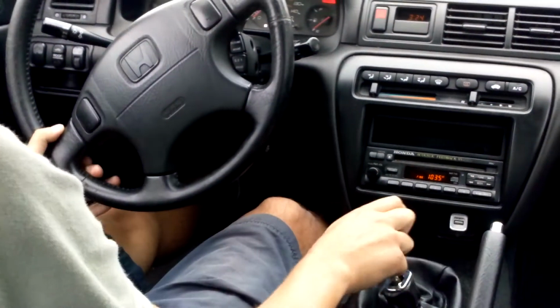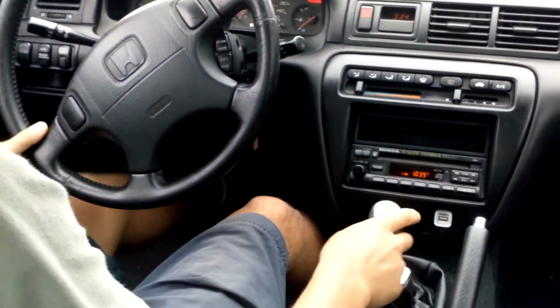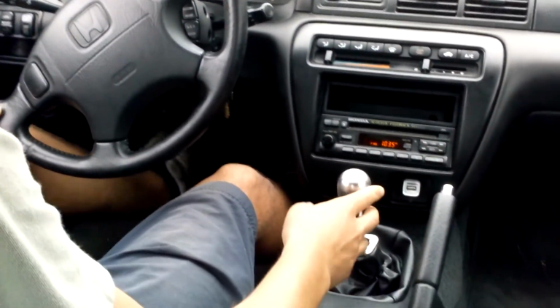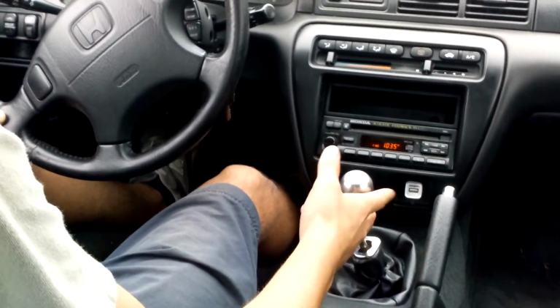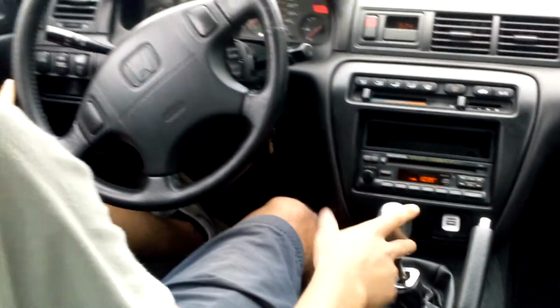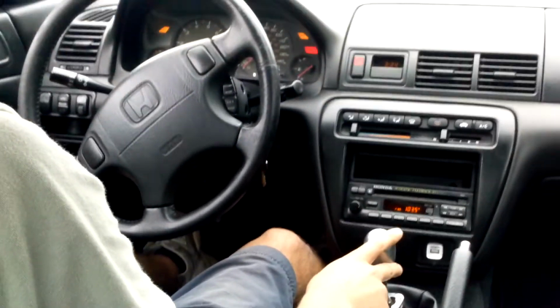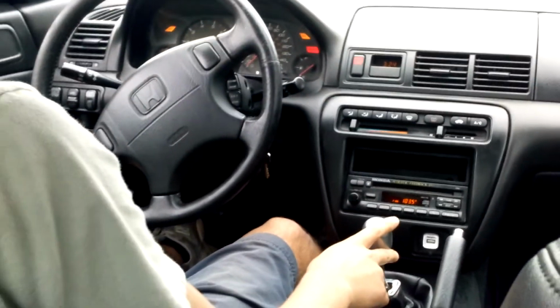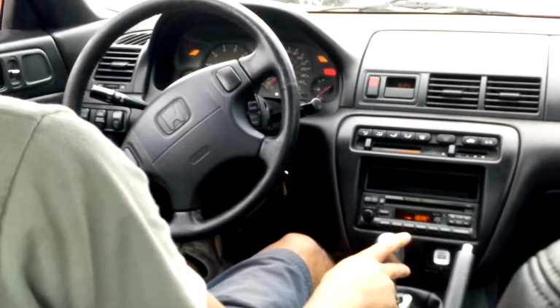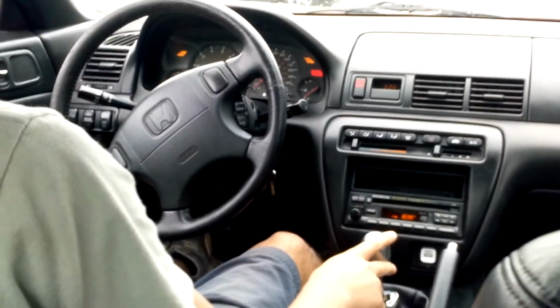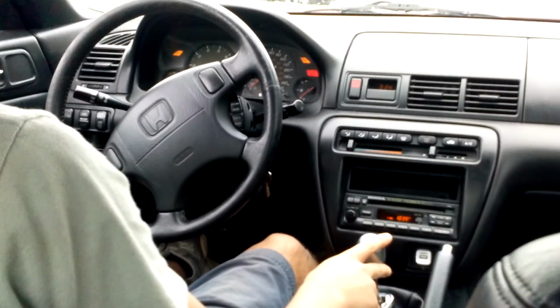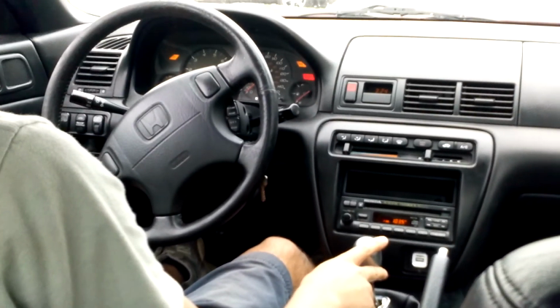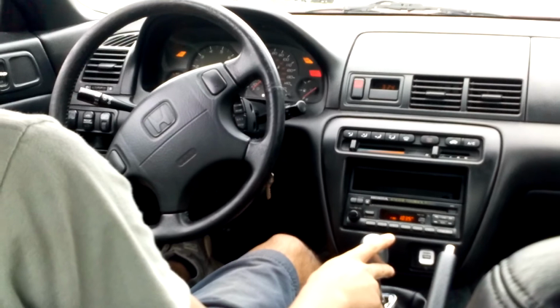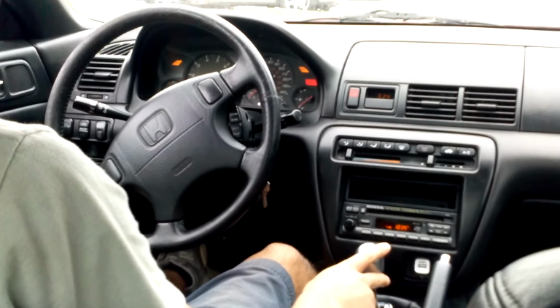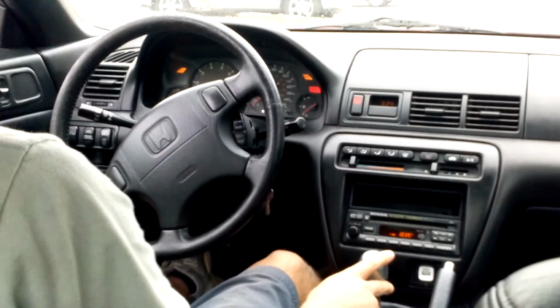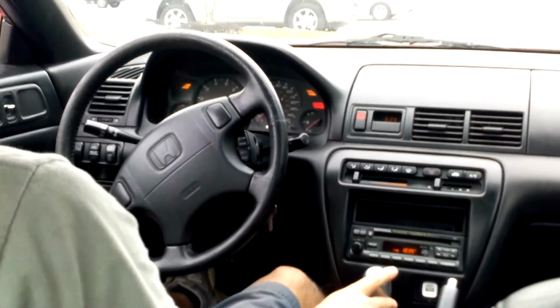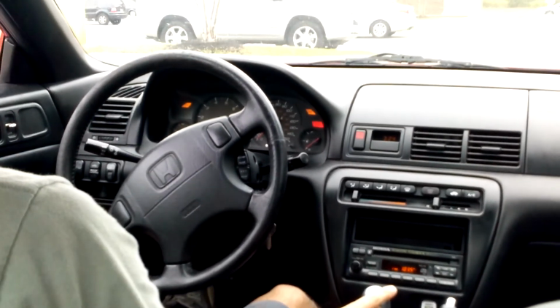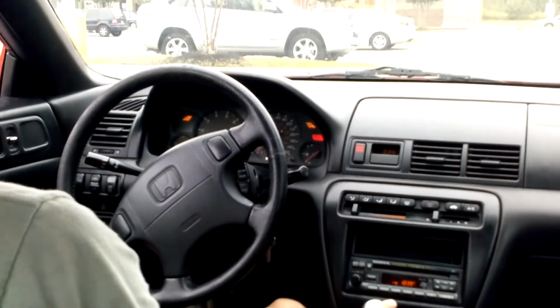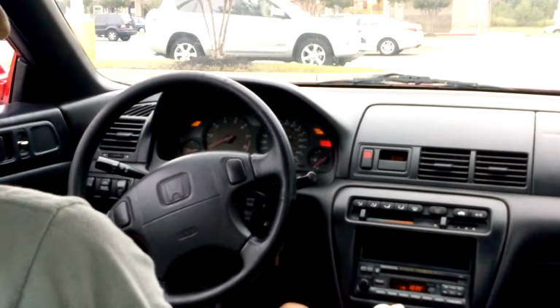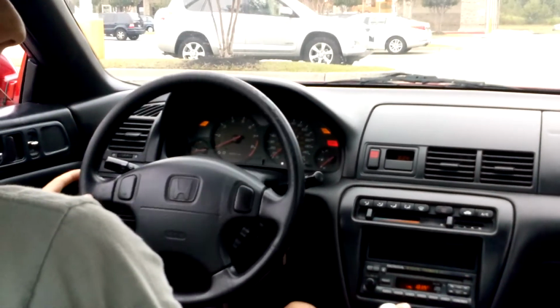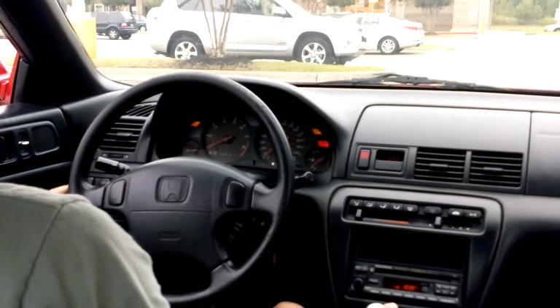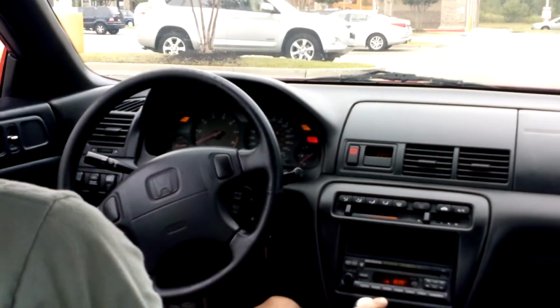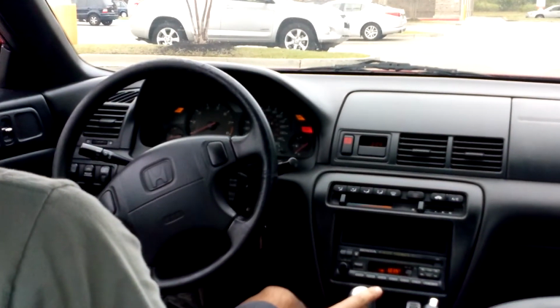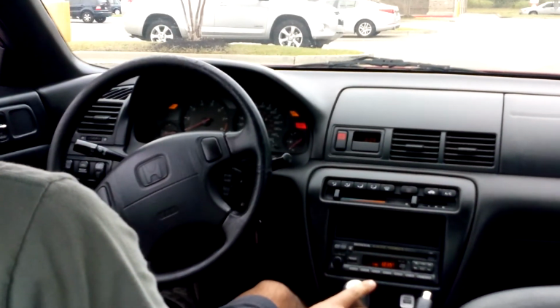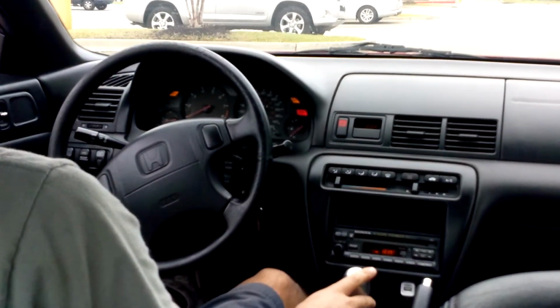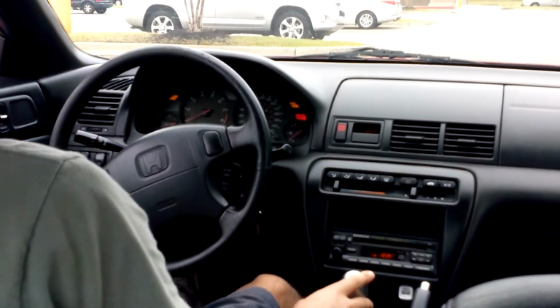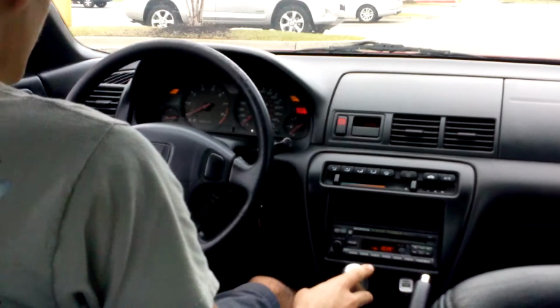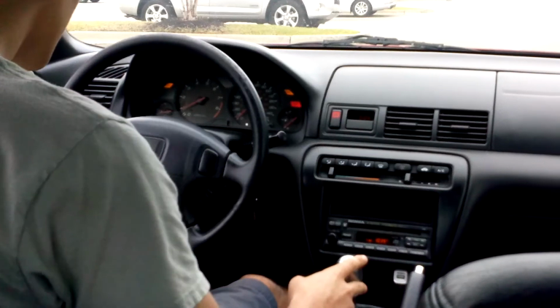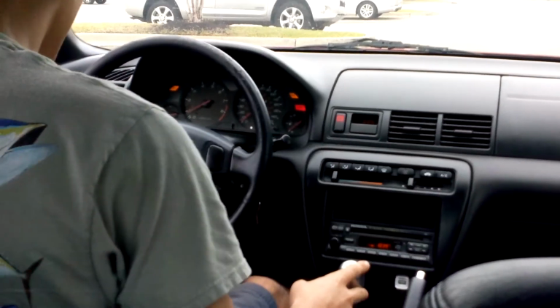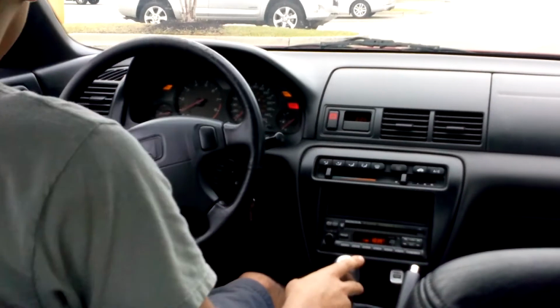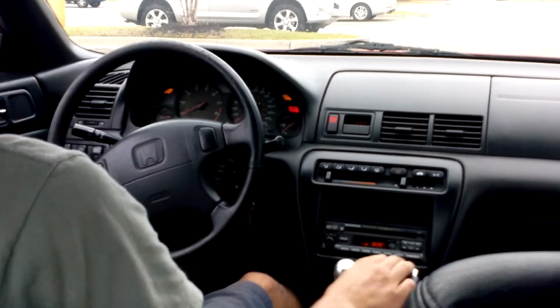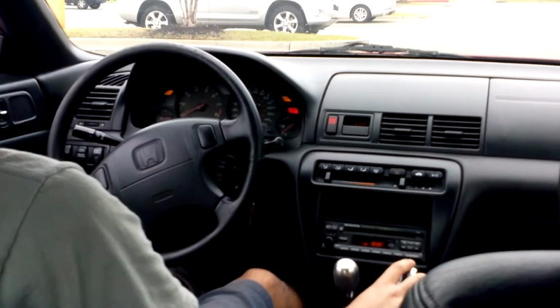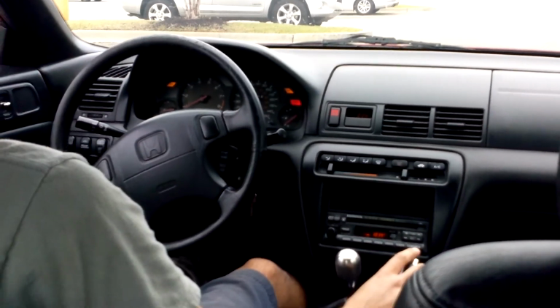Make sure you're in neutral. This car is already warmed up, but with older manual cars you want to let it warm up a little bit before you start driving.